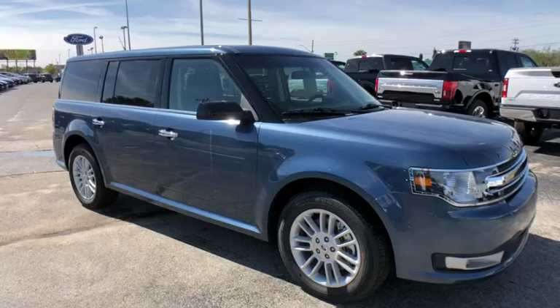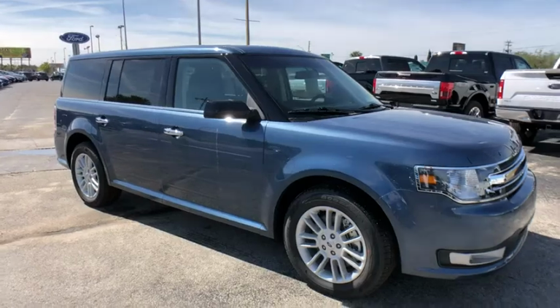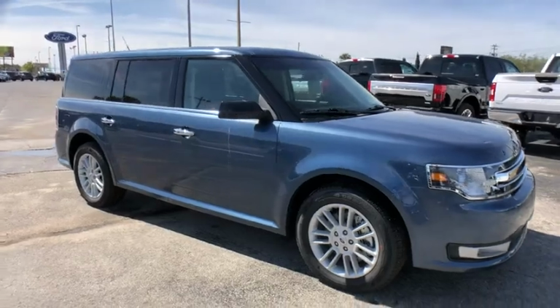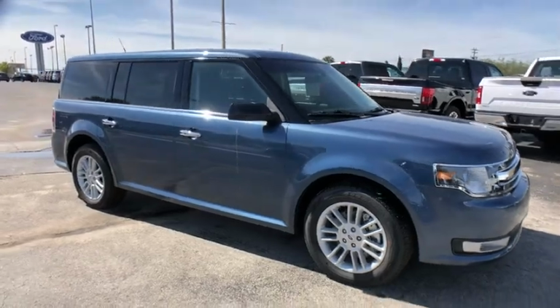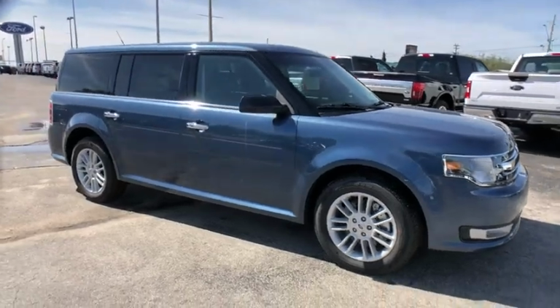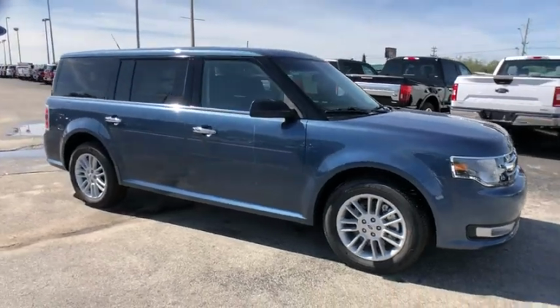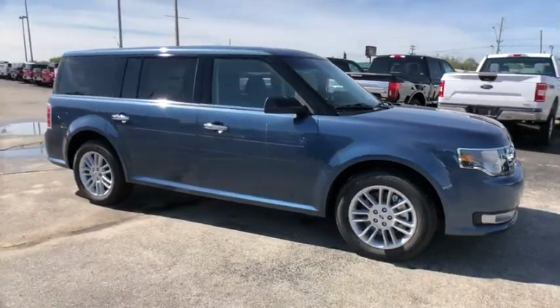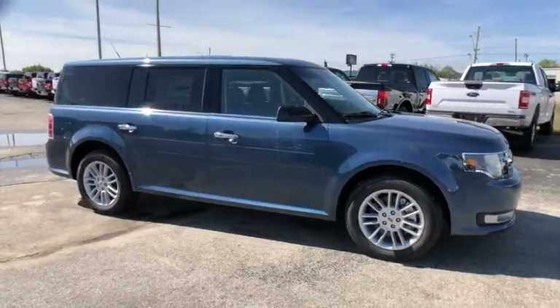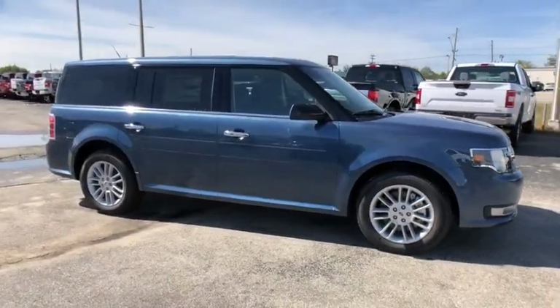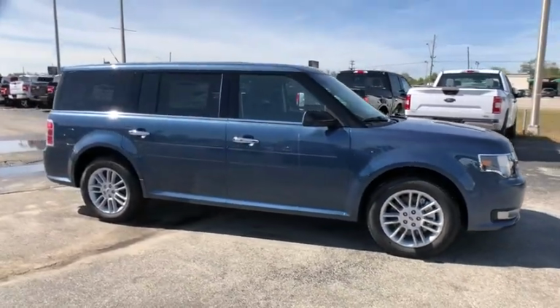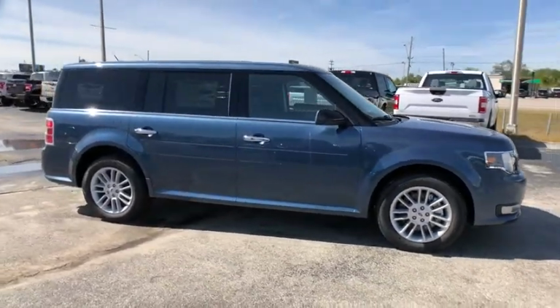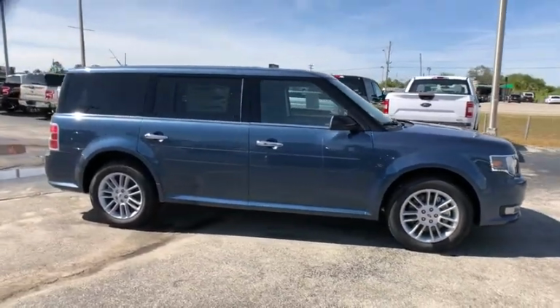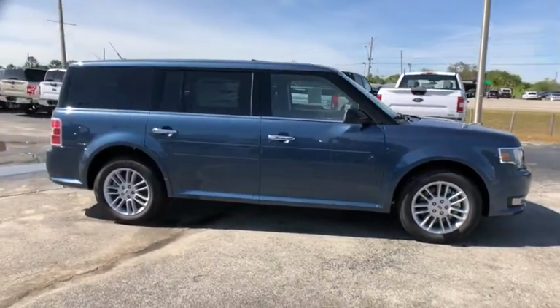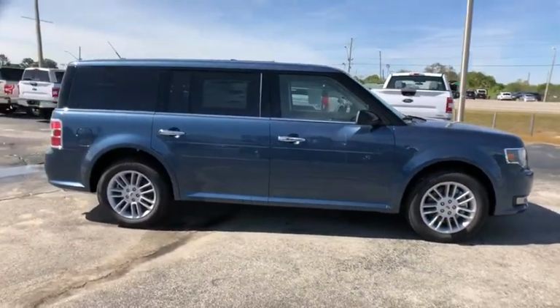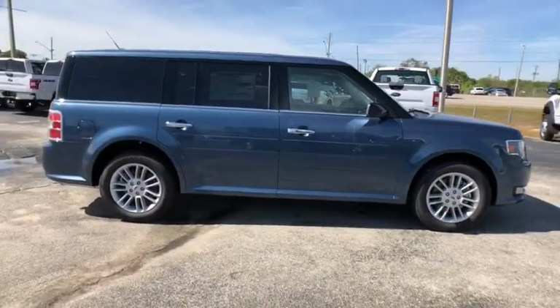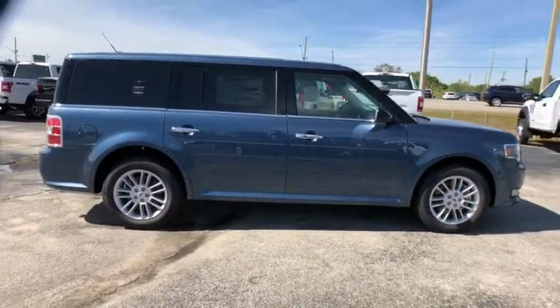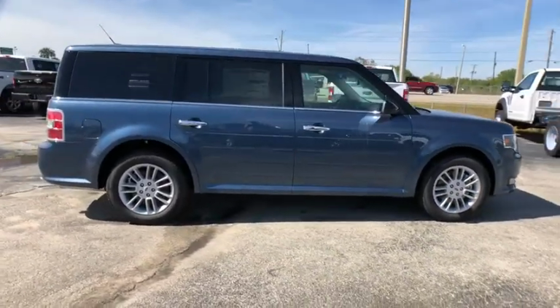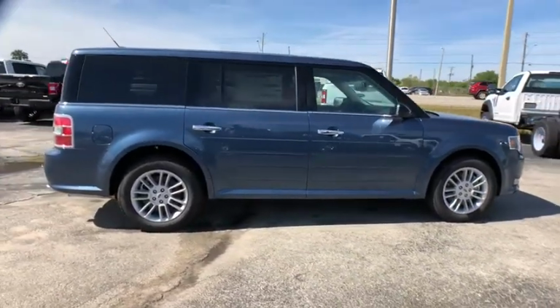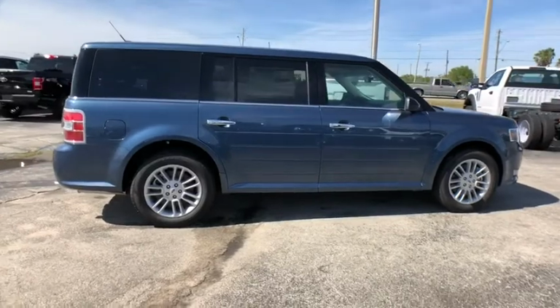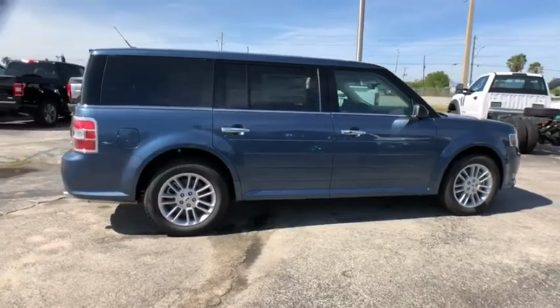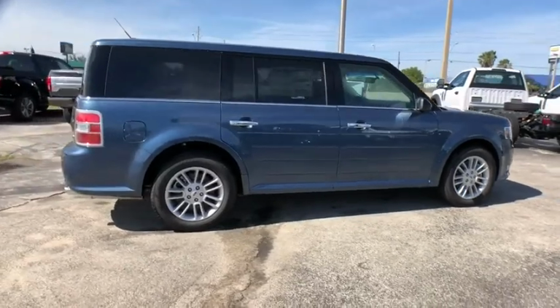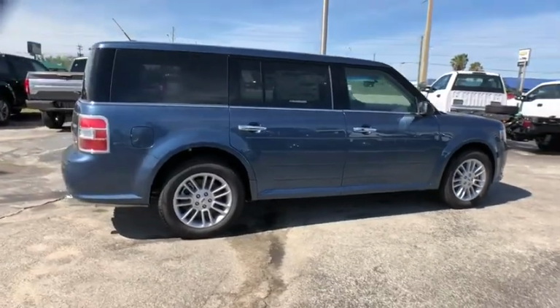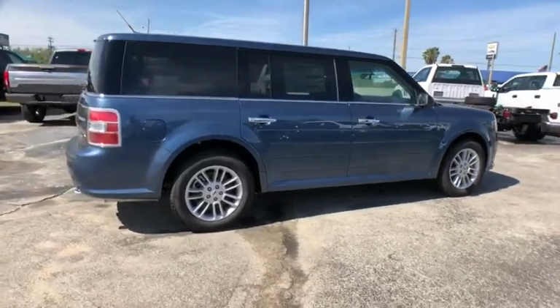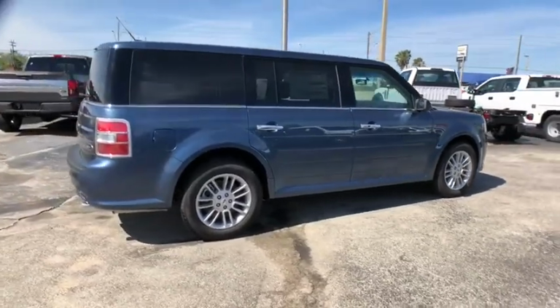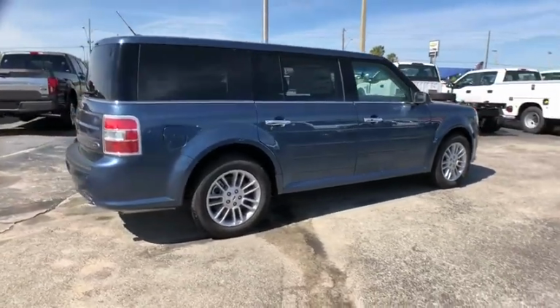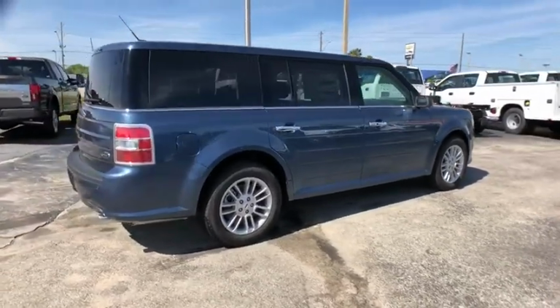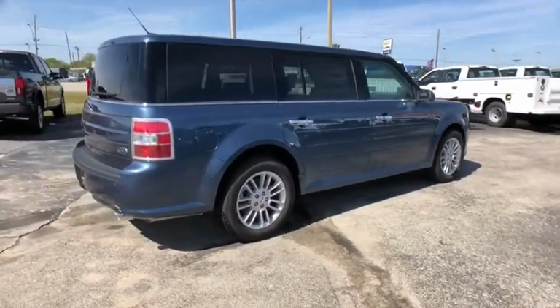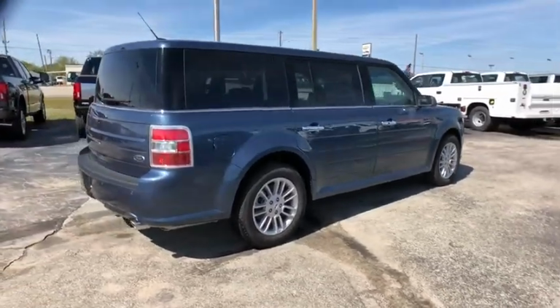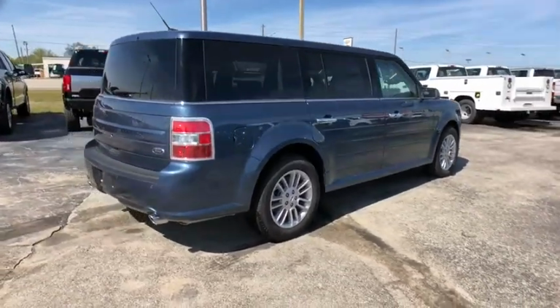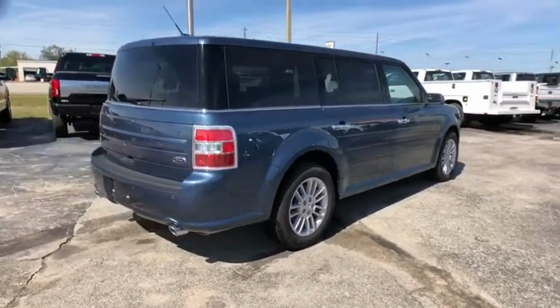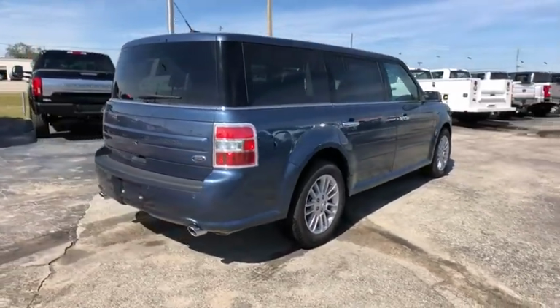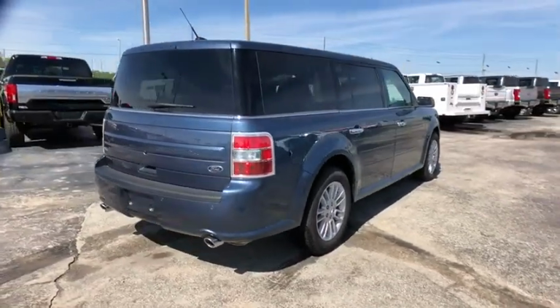2018 Ford Flex. The Flex isn't just exciting to look at, it's exciting to drive. It hunkers down and puts a limit on lean.